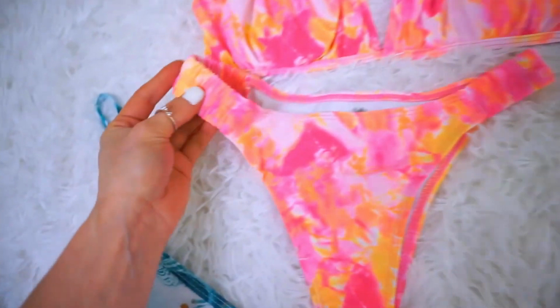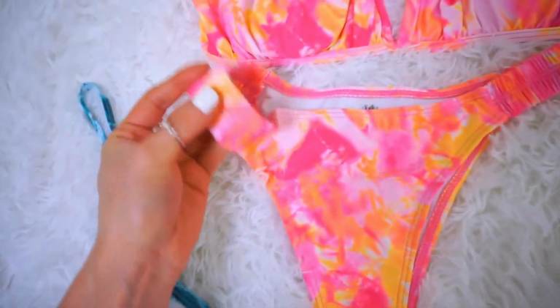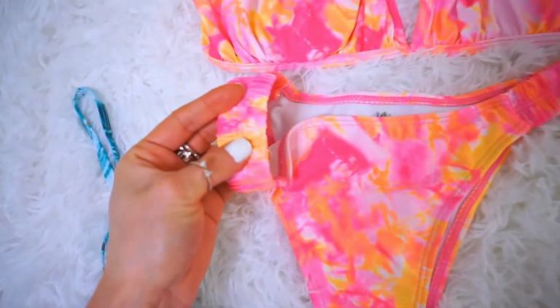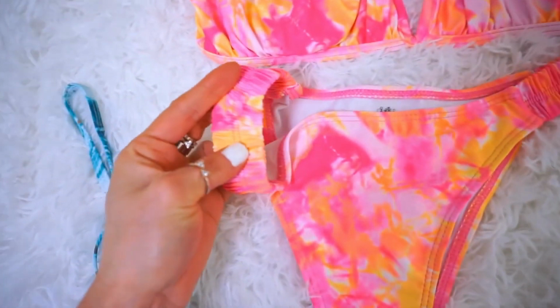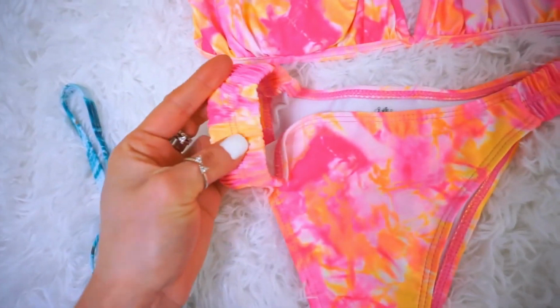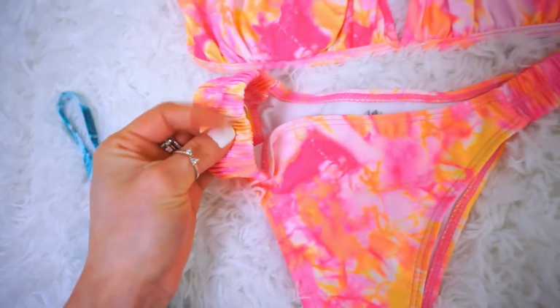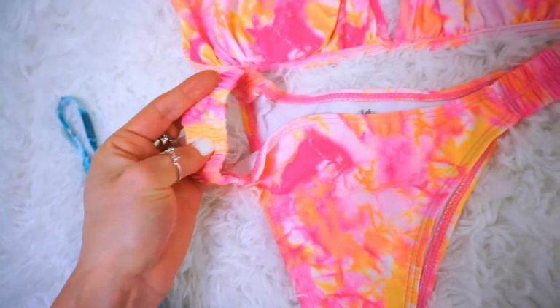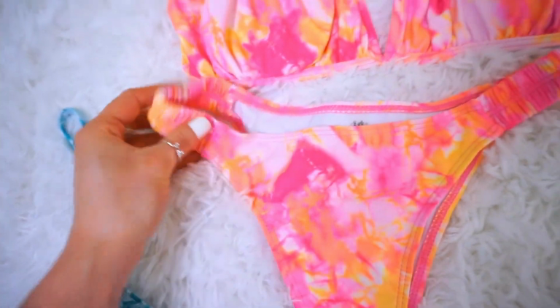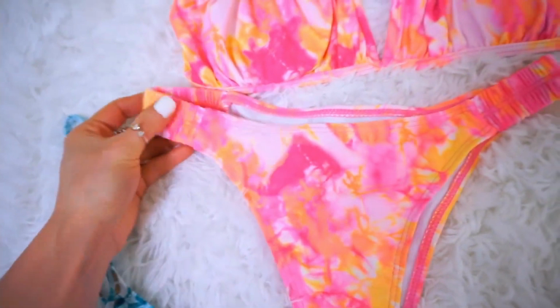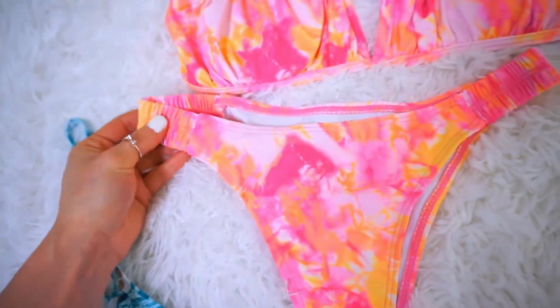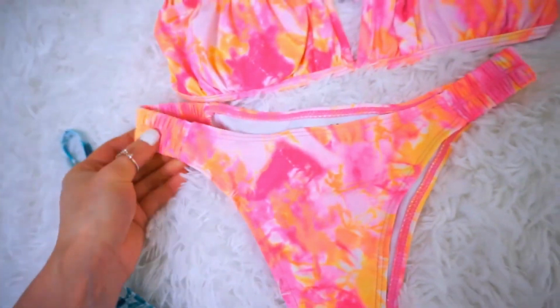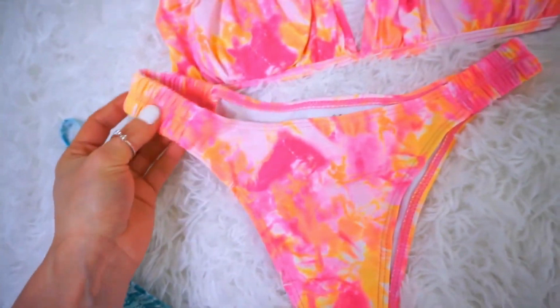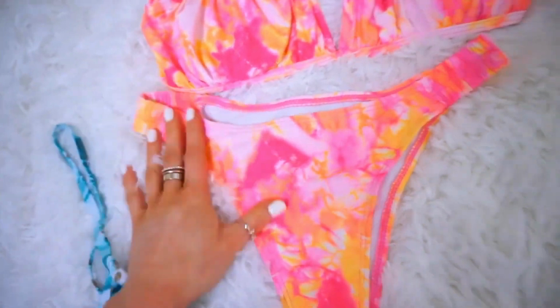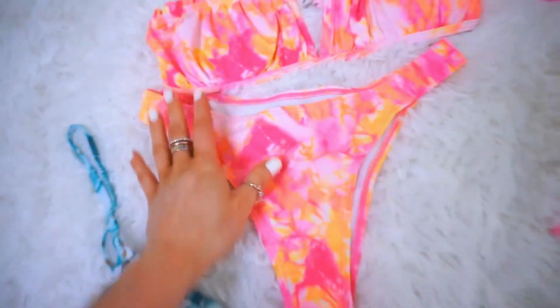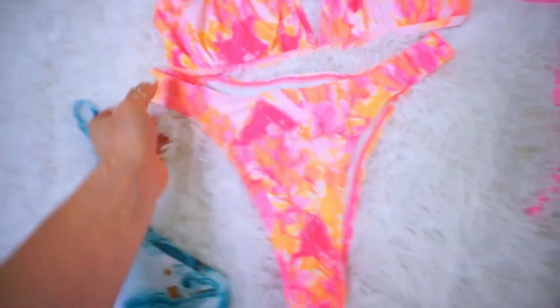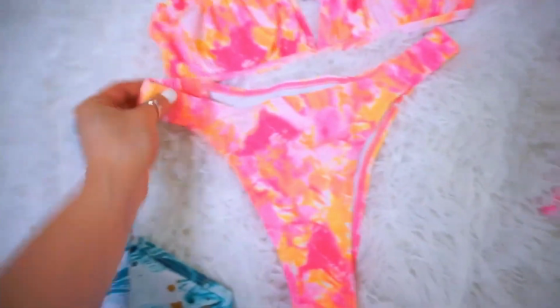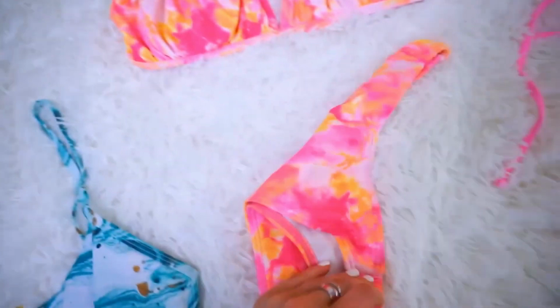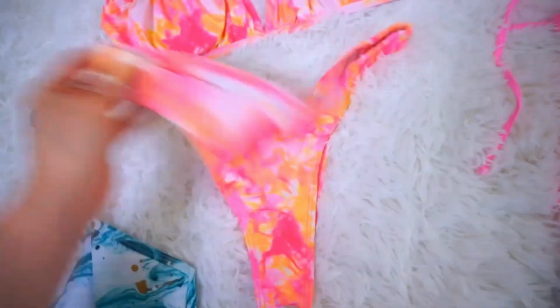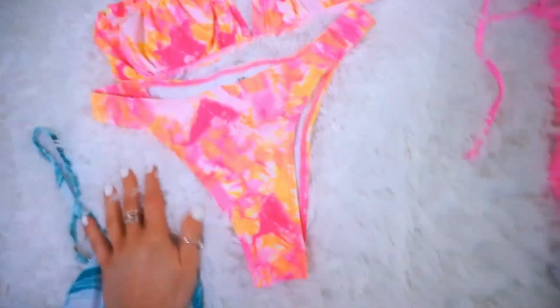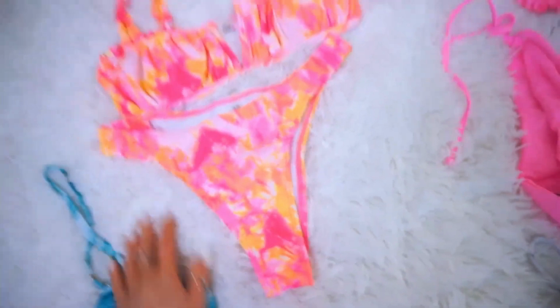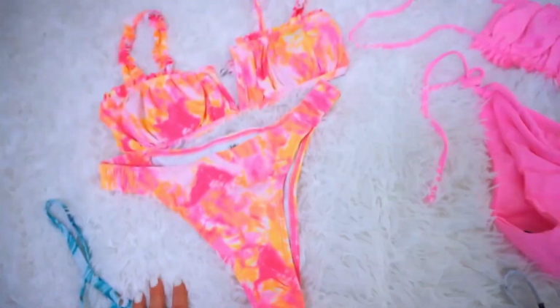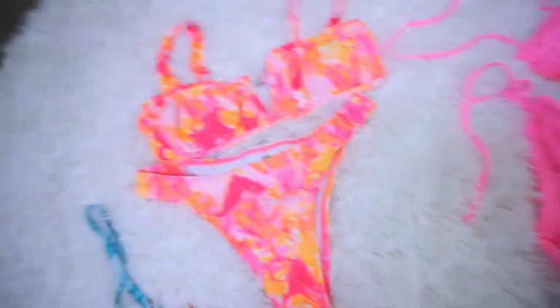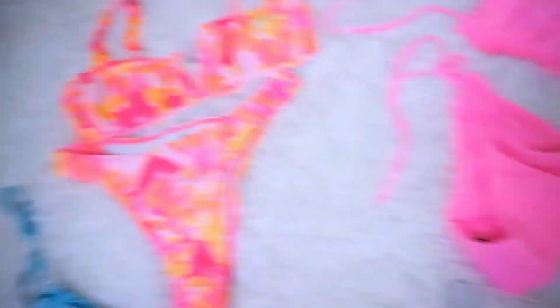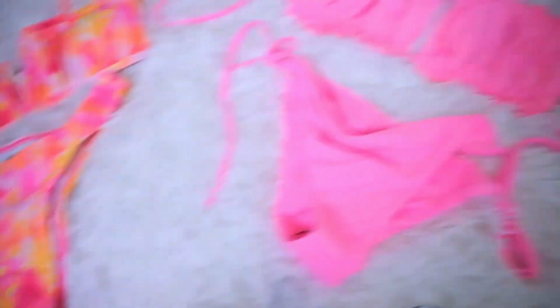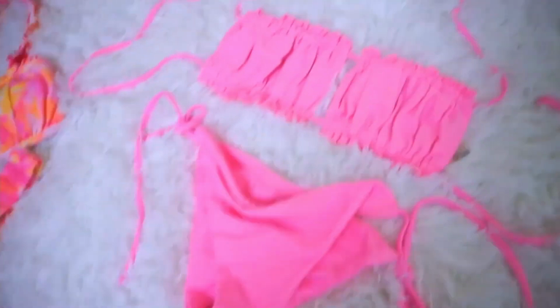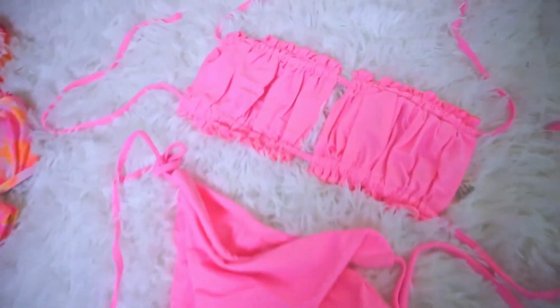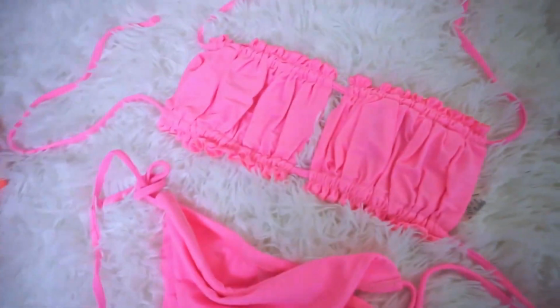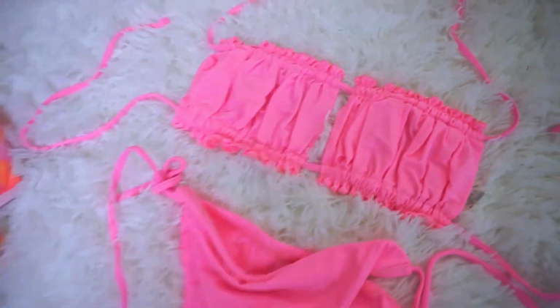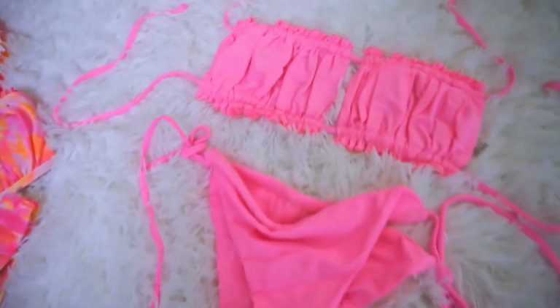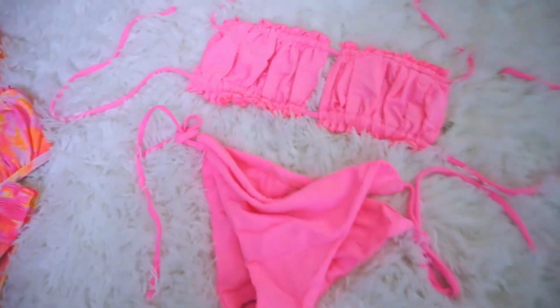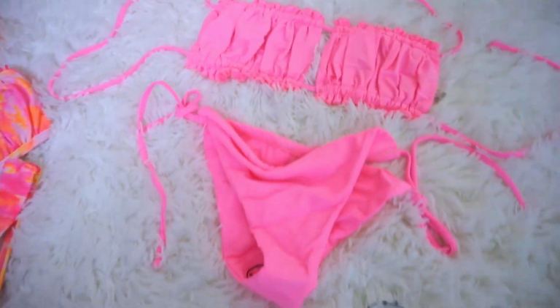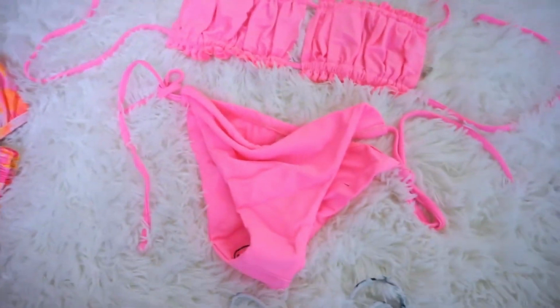And this right here on the sides is also stretchy and ruffly. And very, very cheeky bottoms. Super cute though. This one comes in so many different colors and it's super popular.